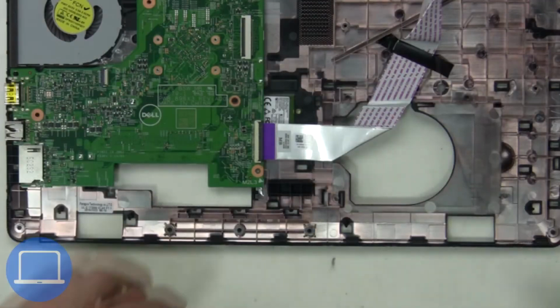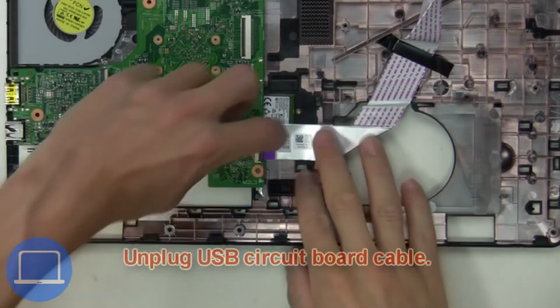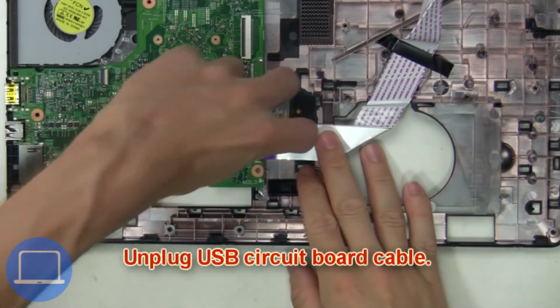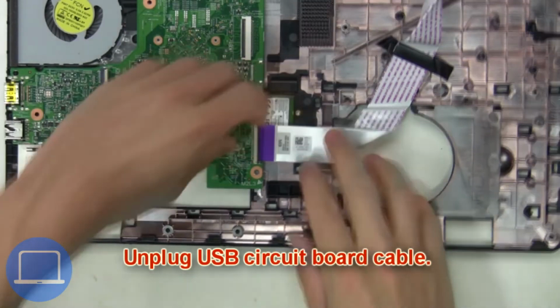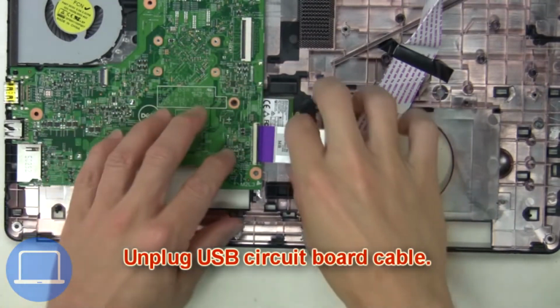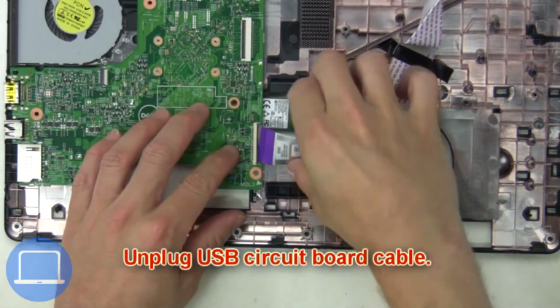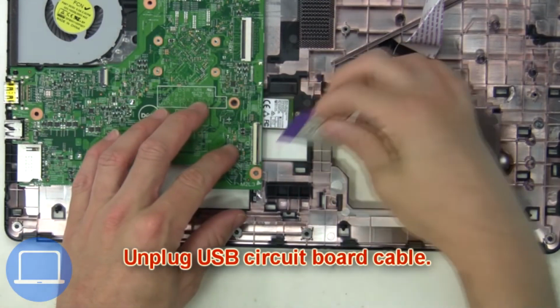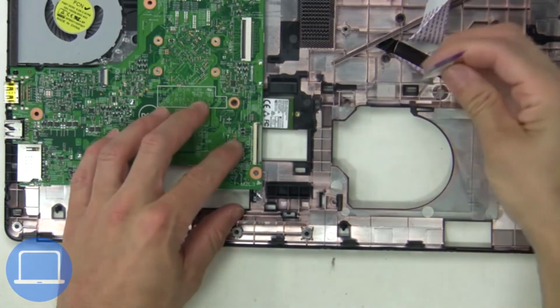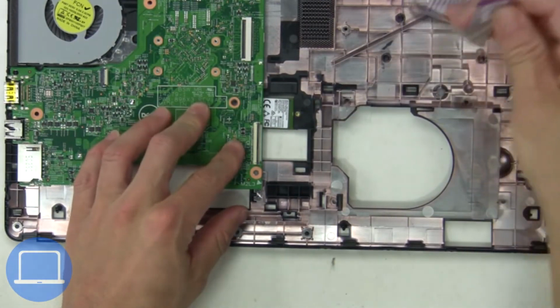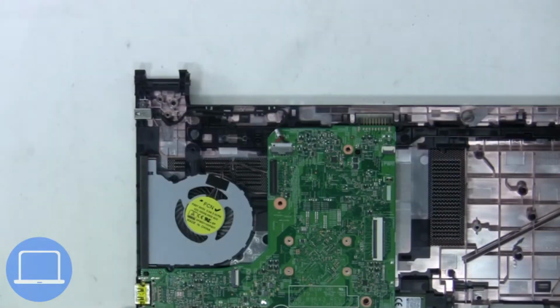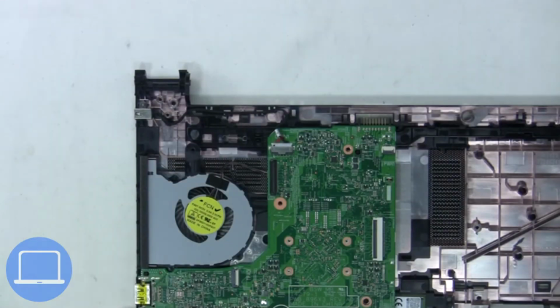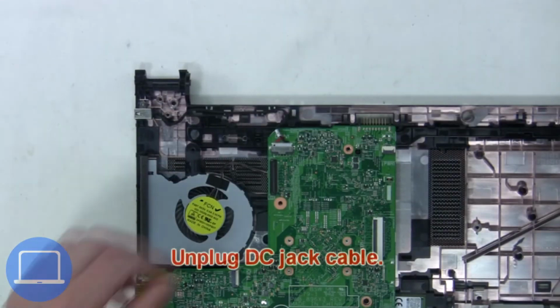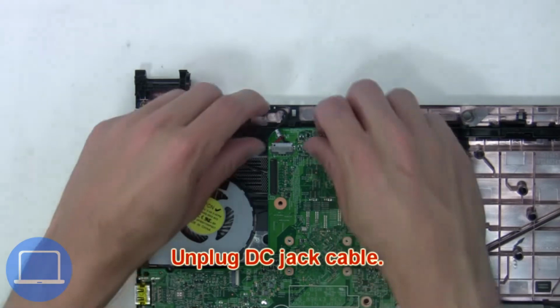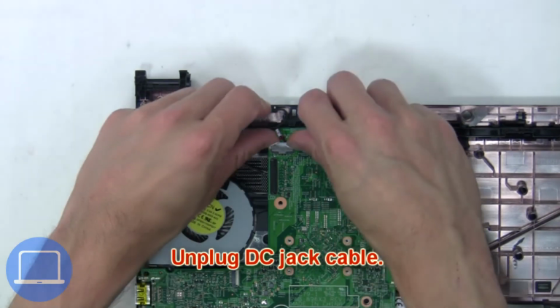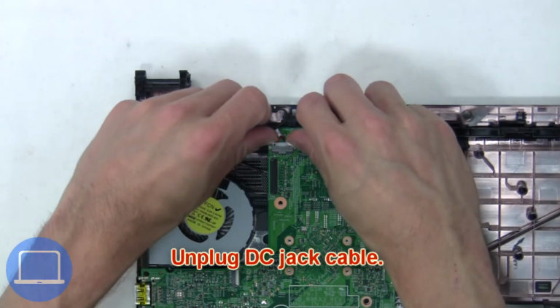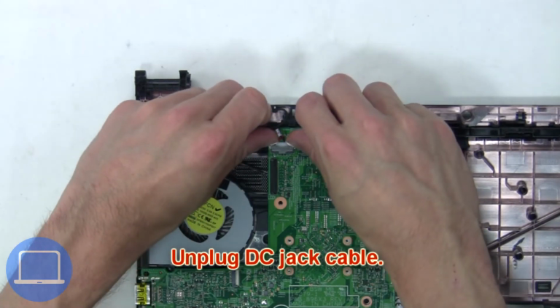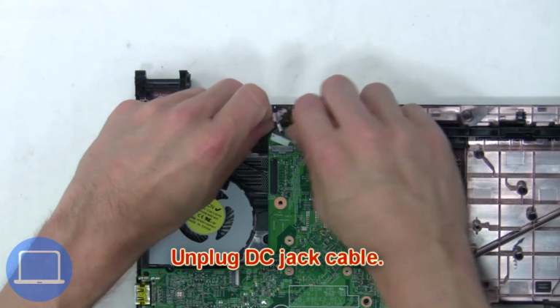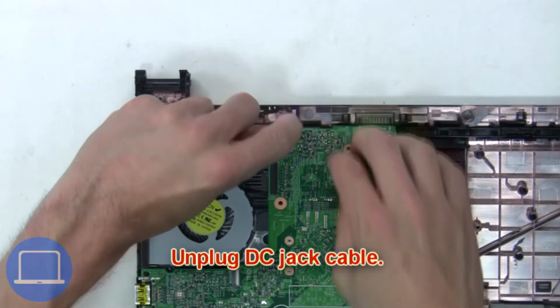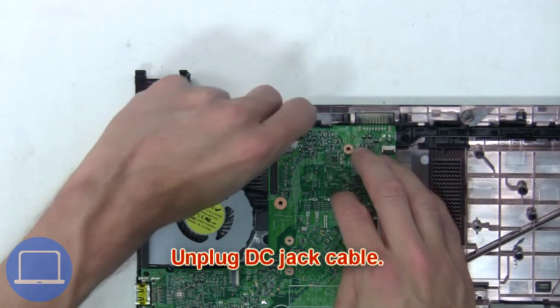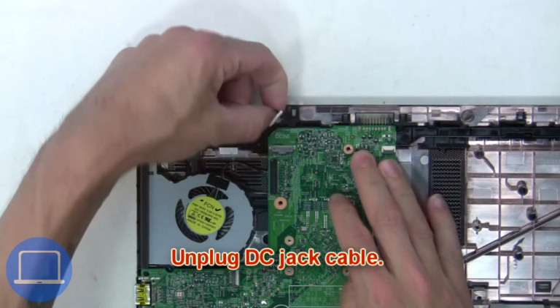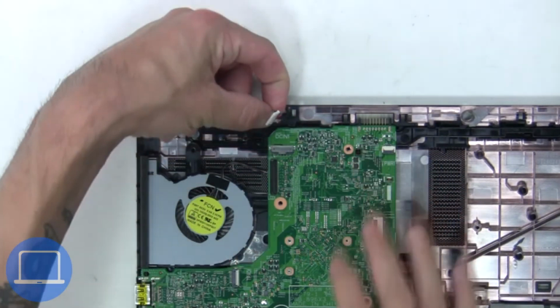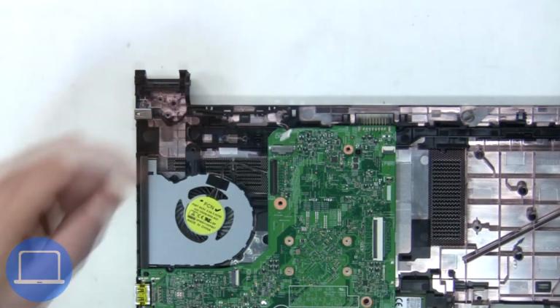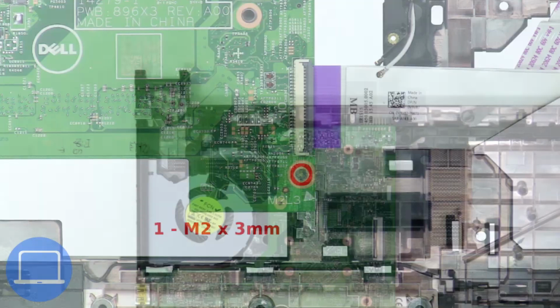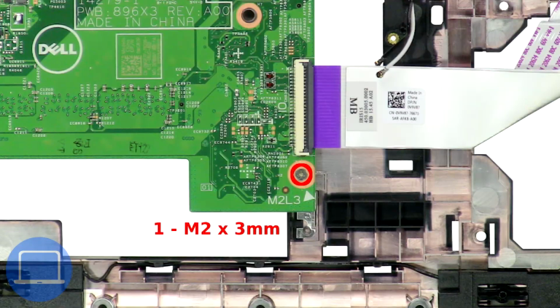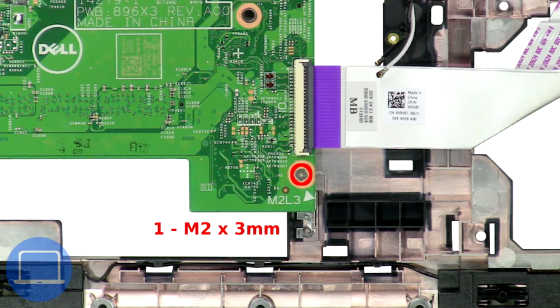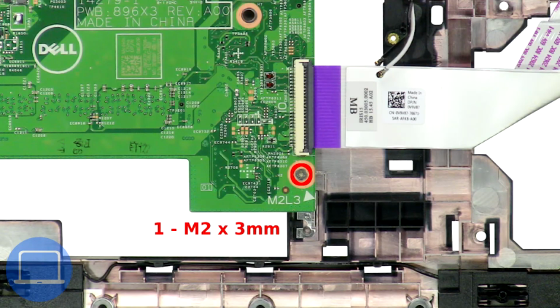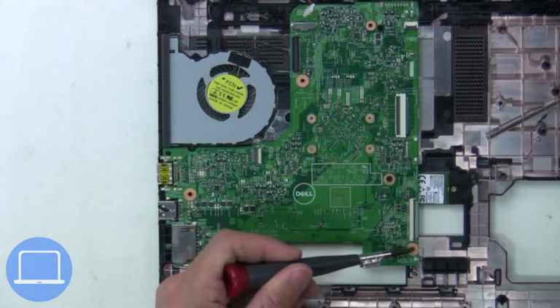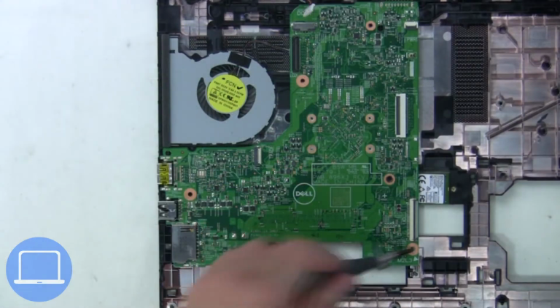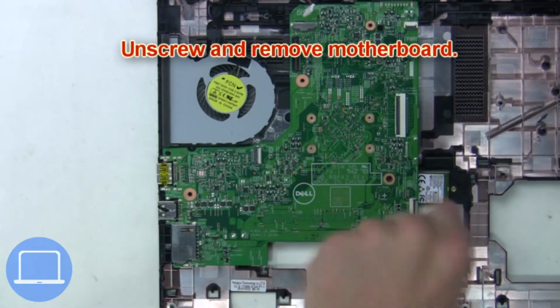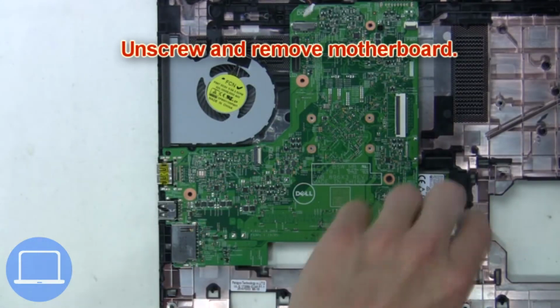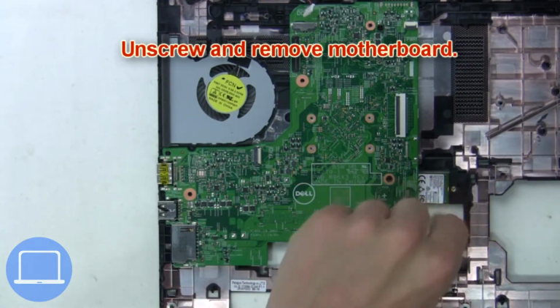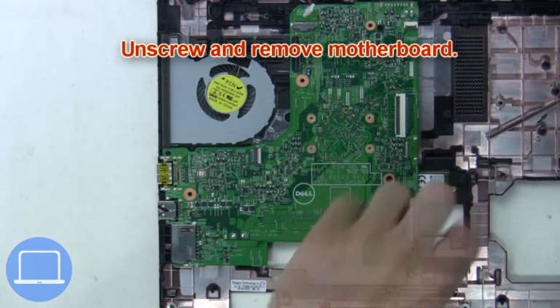Next, unplug the USB circuit board cable, then unplug the DC jack cable. Now unscrew and remove the motherboard.